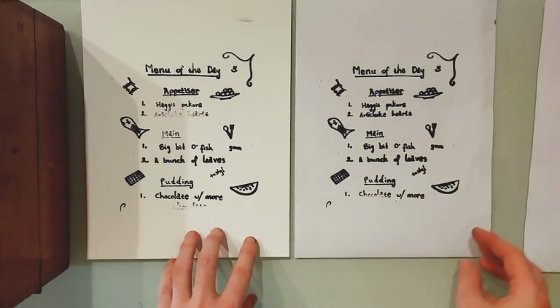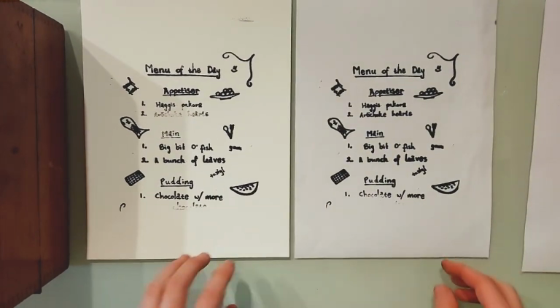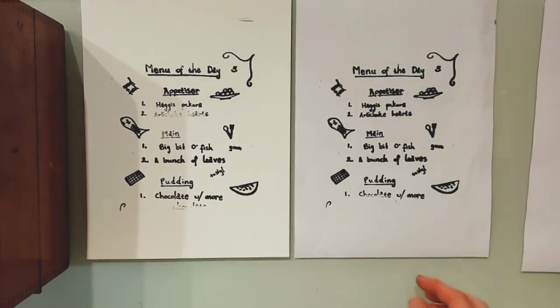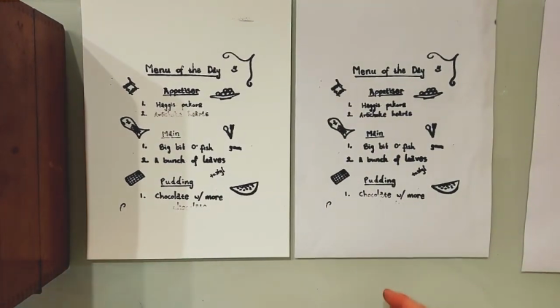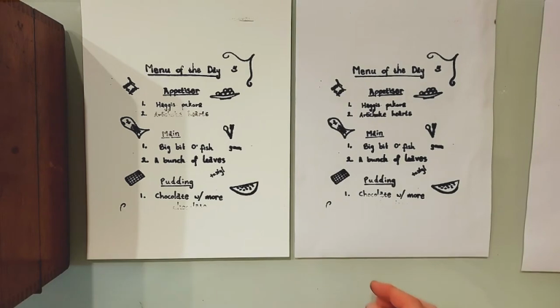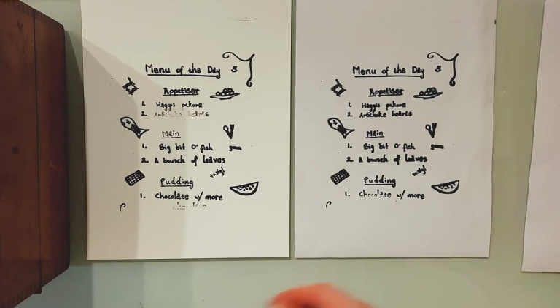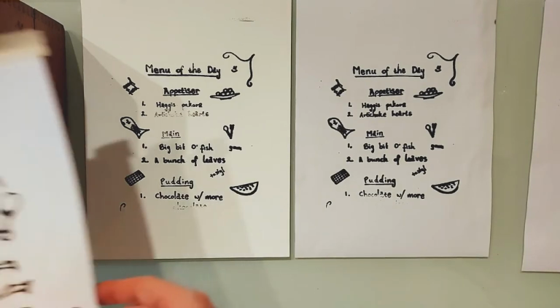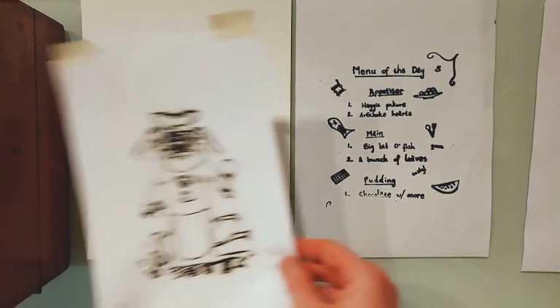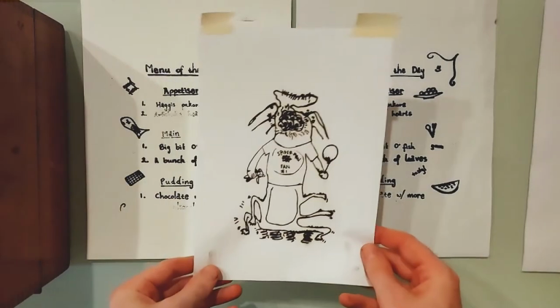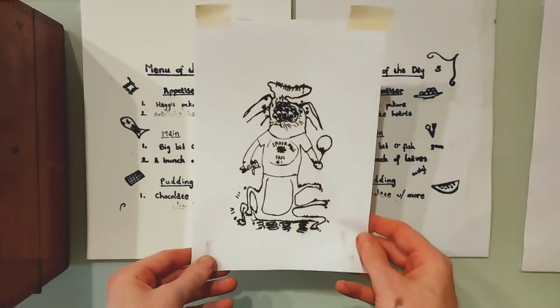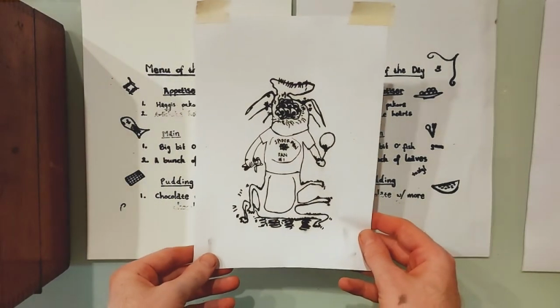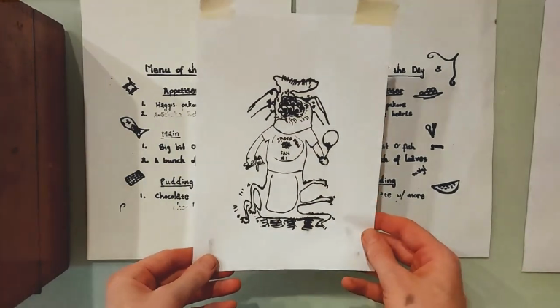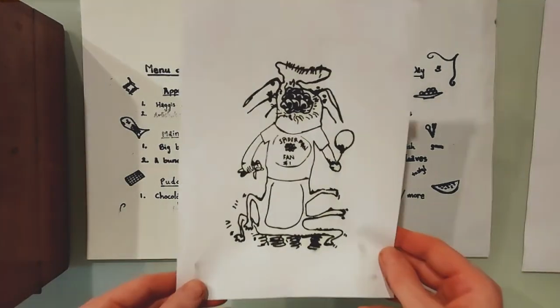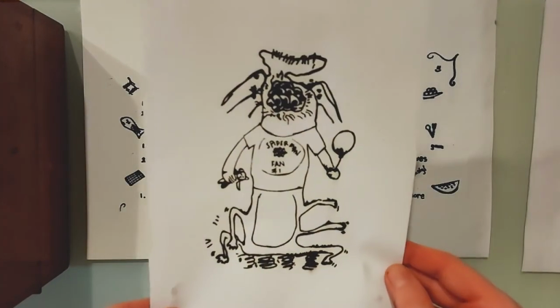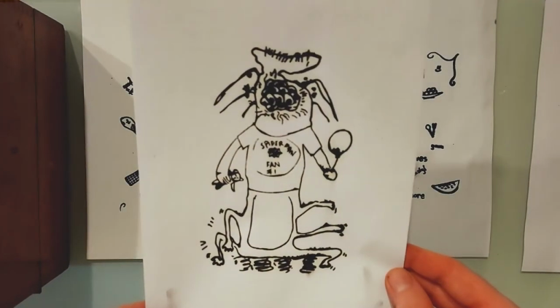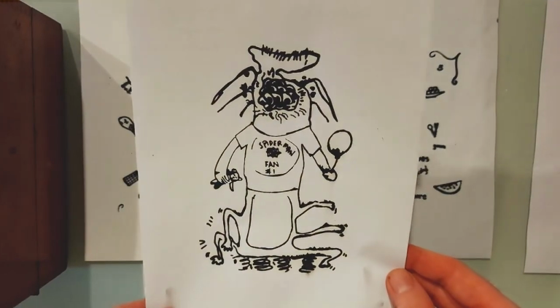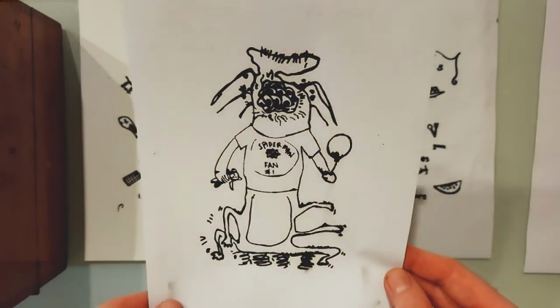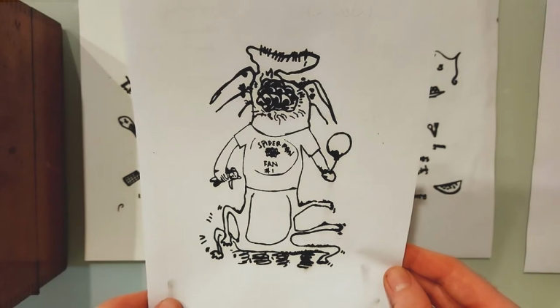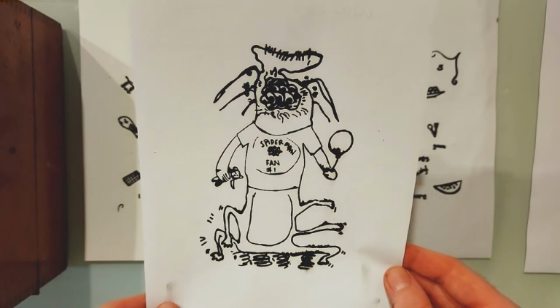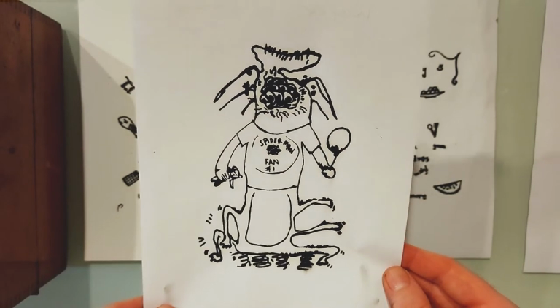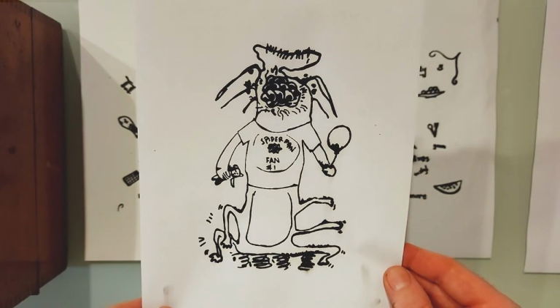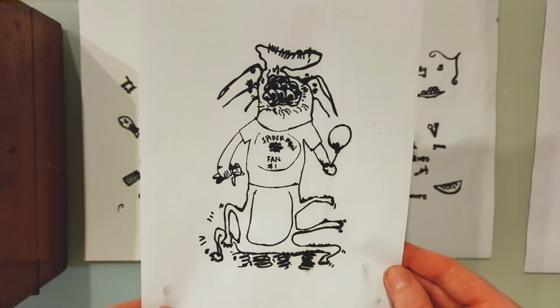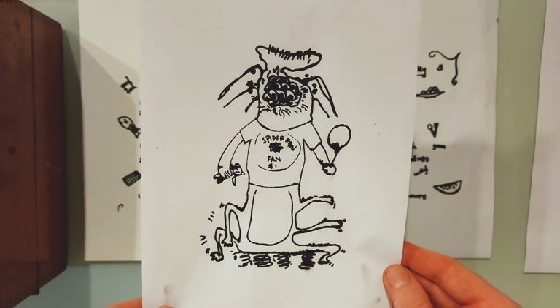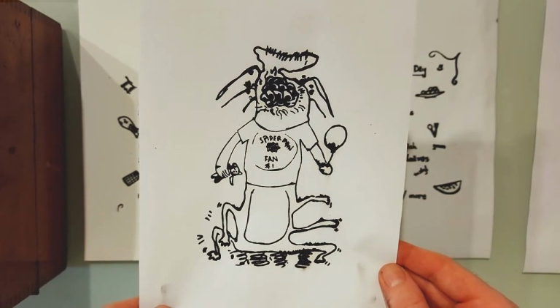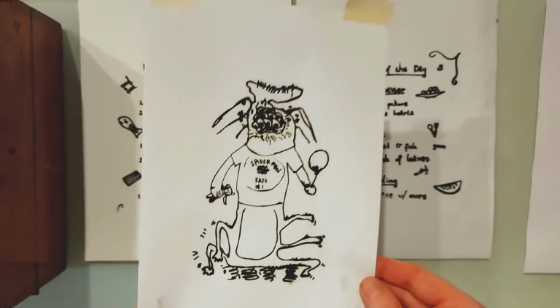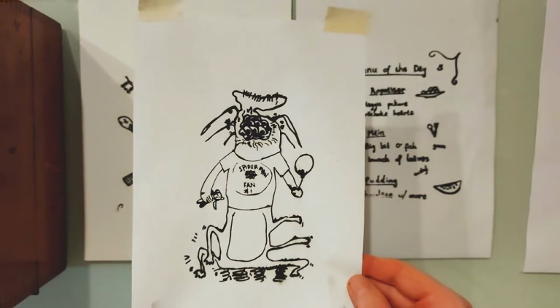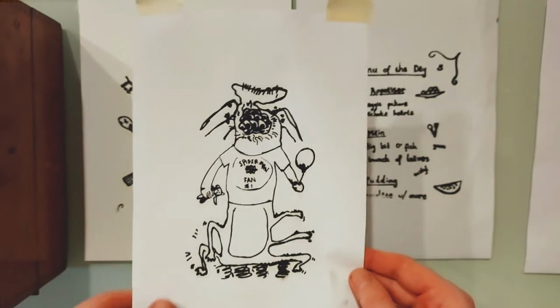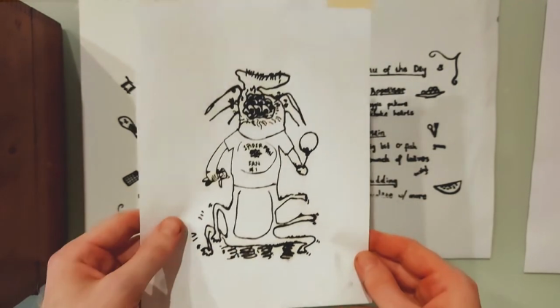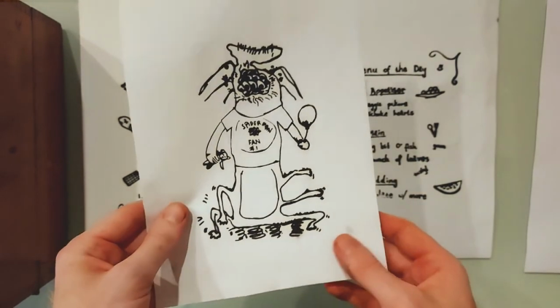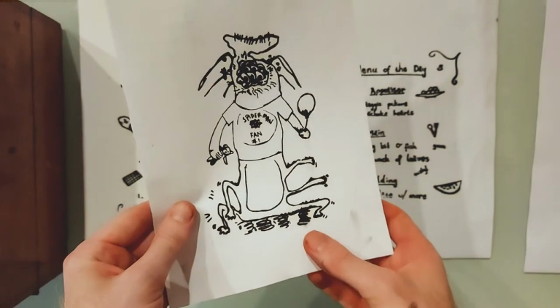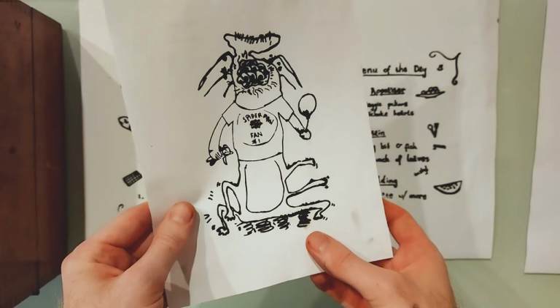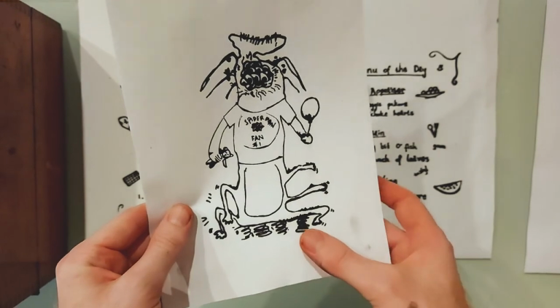I printed with this ink in January with this little monster, and it printed really well, really accurately. But six months later and it's still not dry.